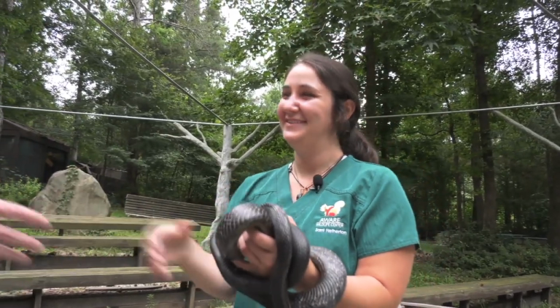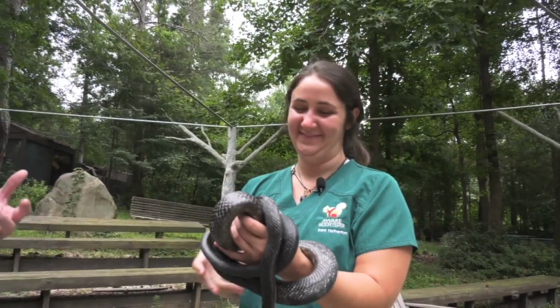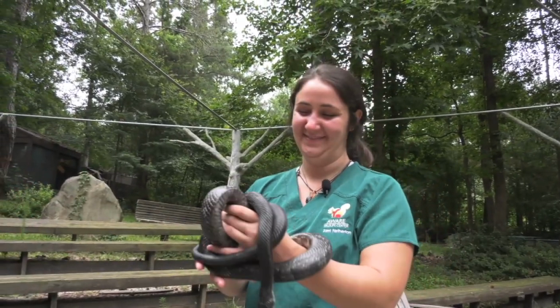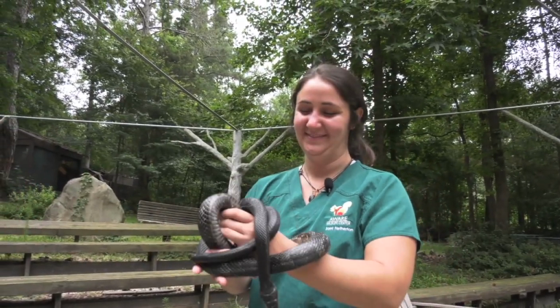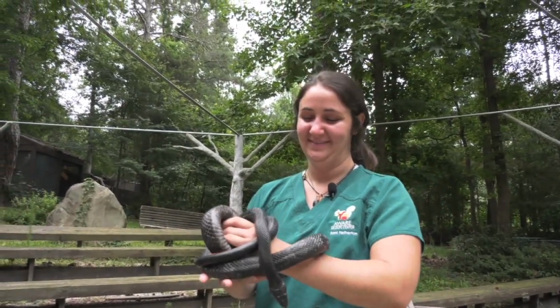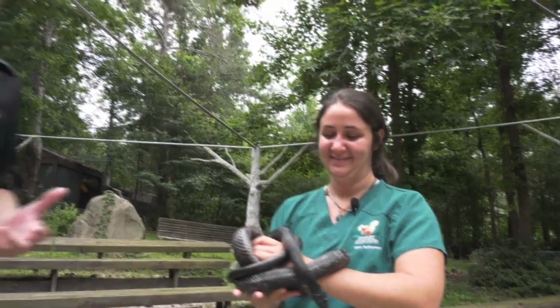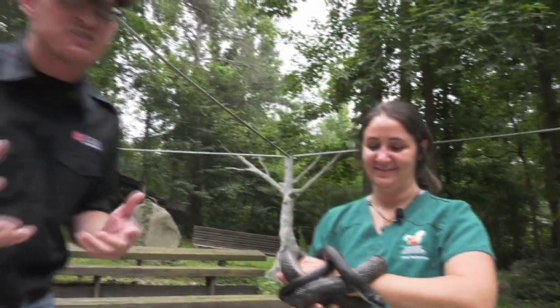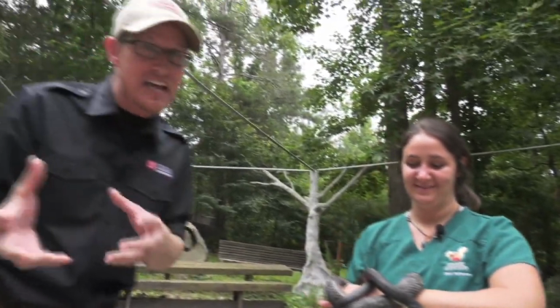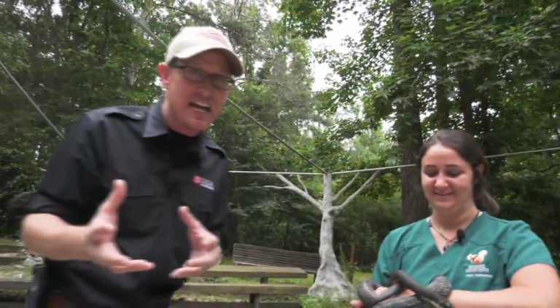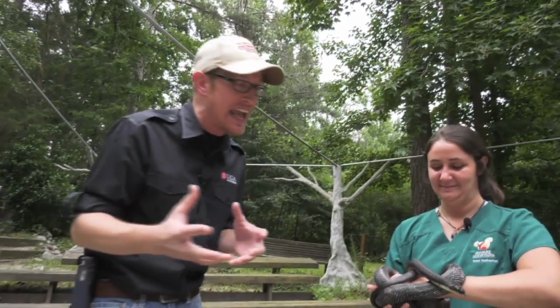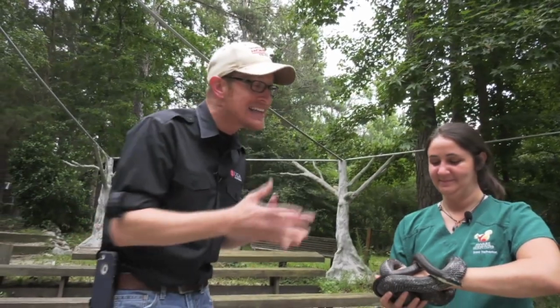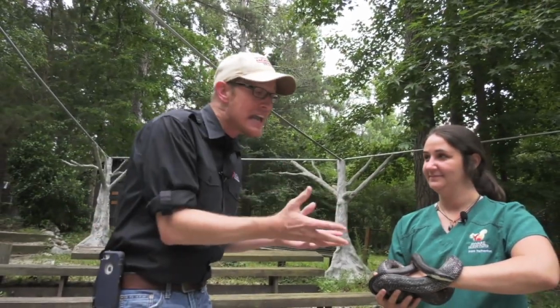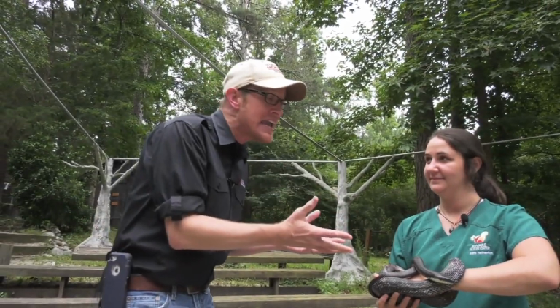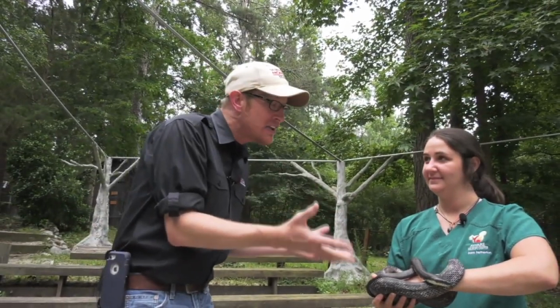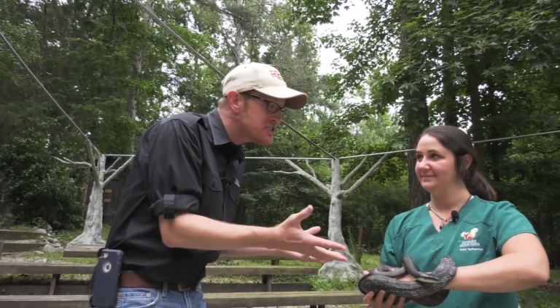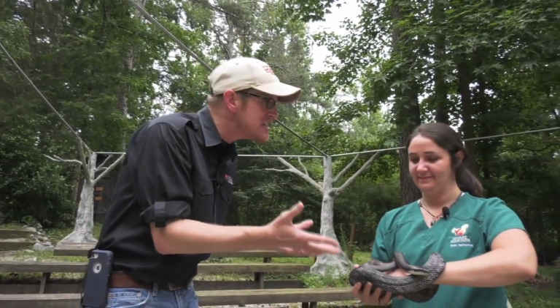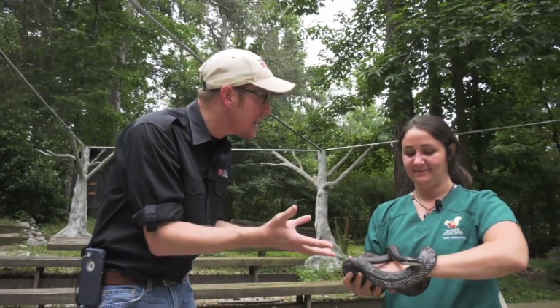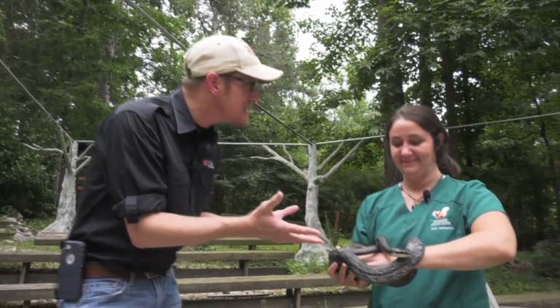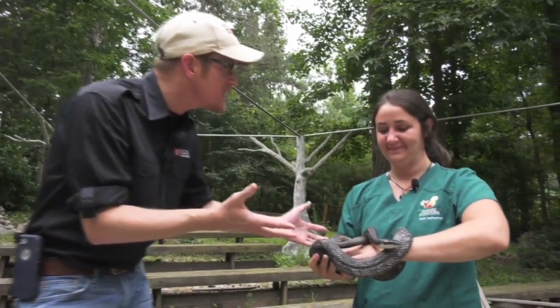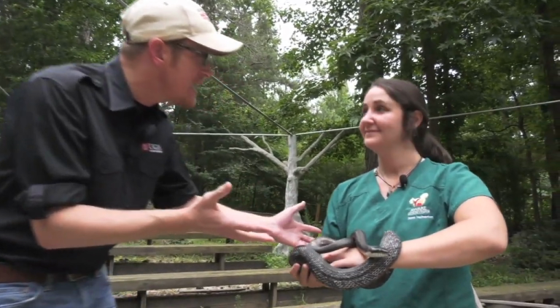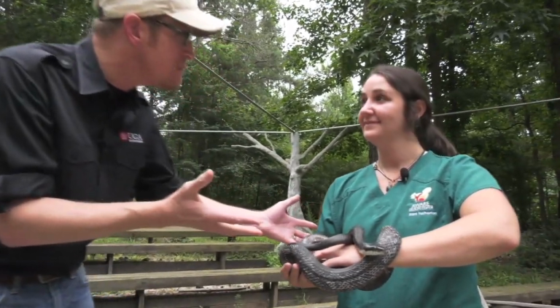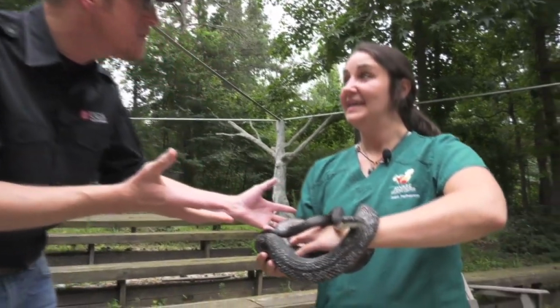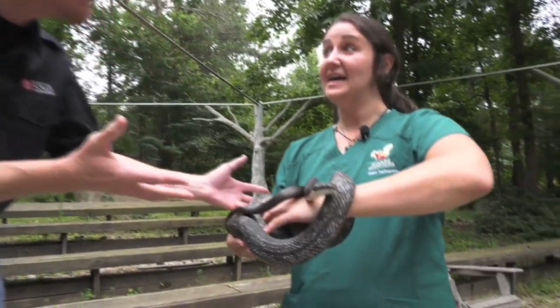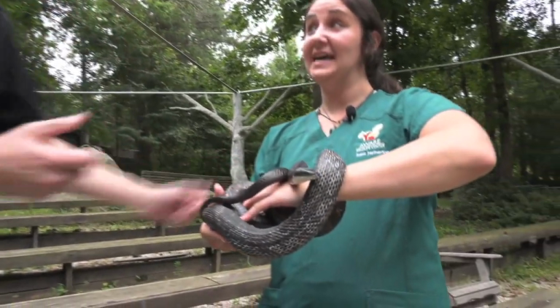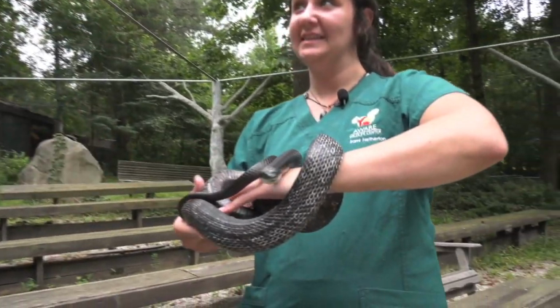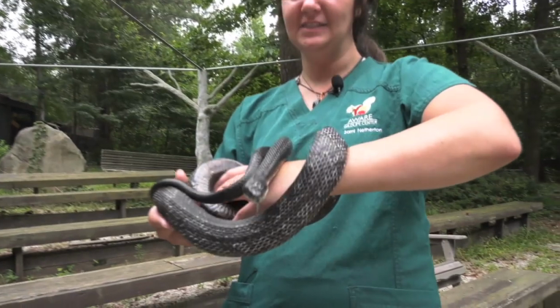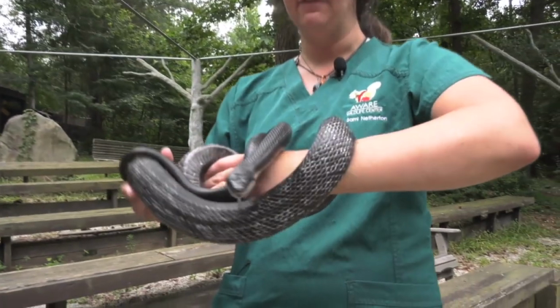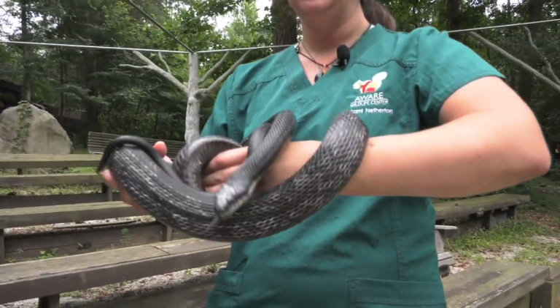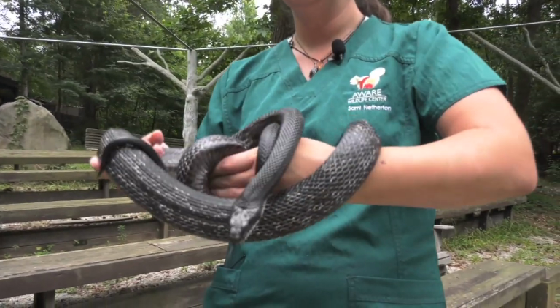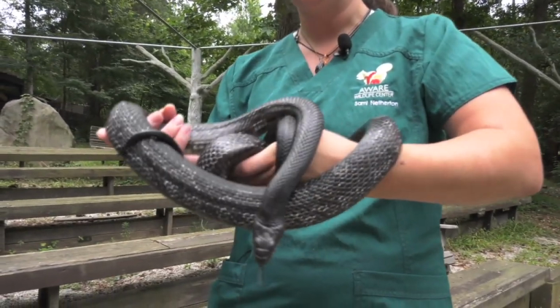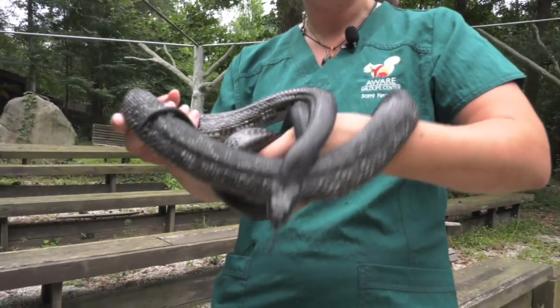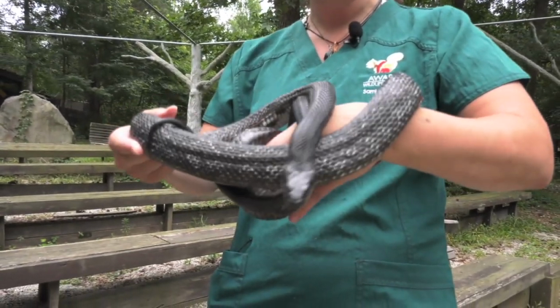We are at the Aware Wildlife Center just outside of Atlanta, and Sammy, introduce us to this black rat snake. Does he have a name? This is Jeffrey. He is a black rat snake.